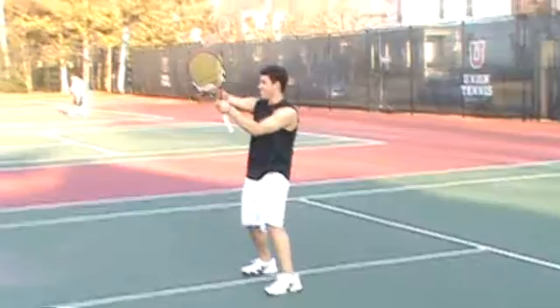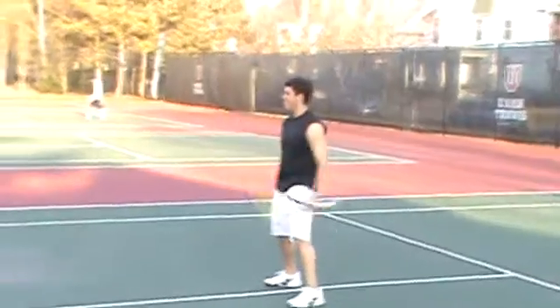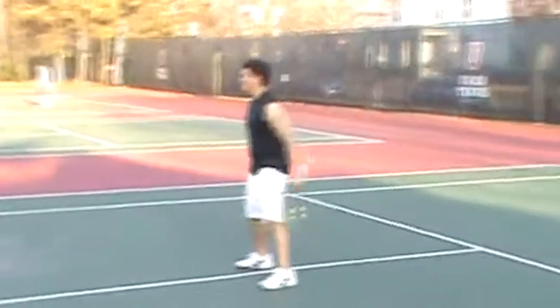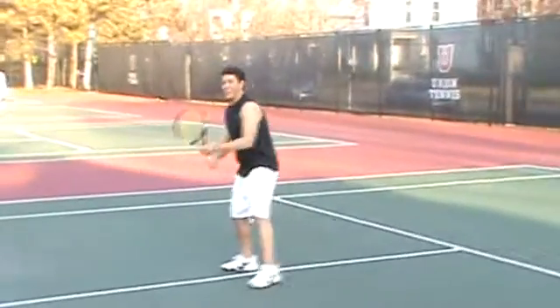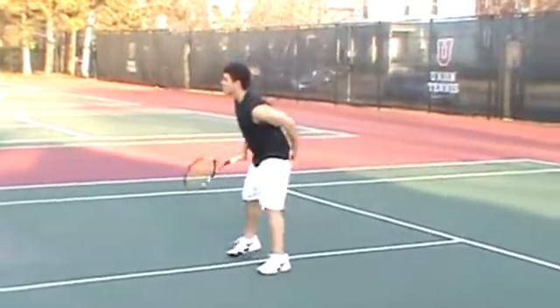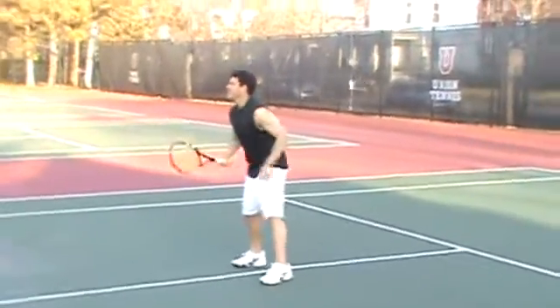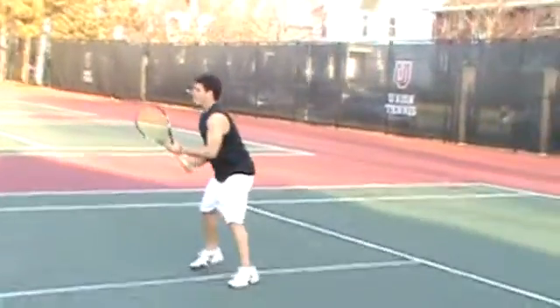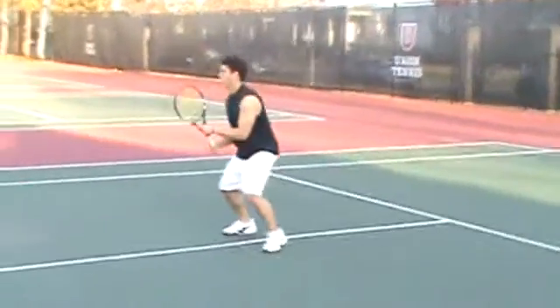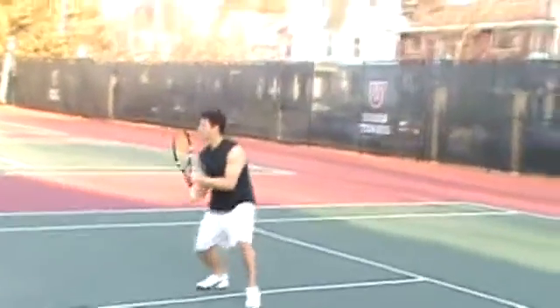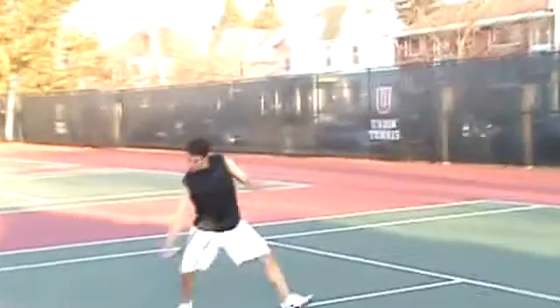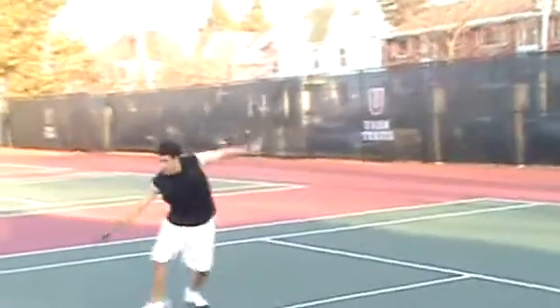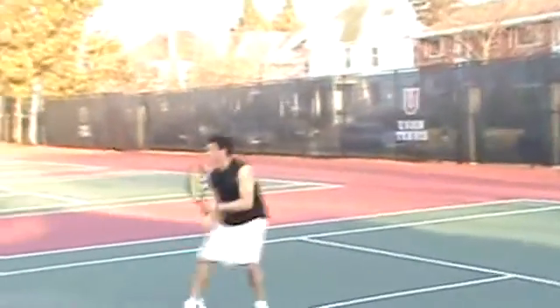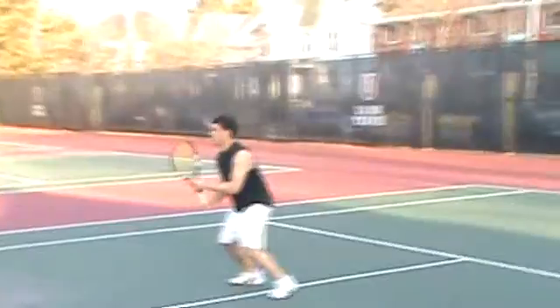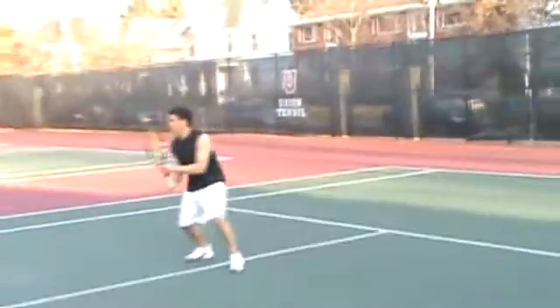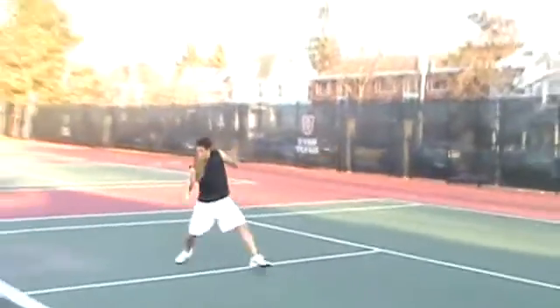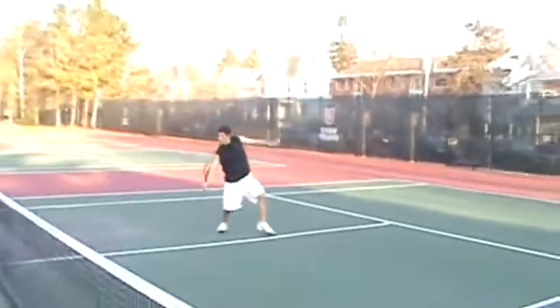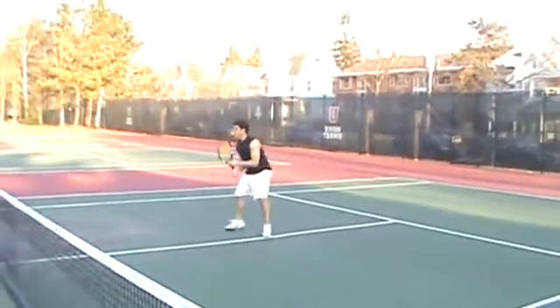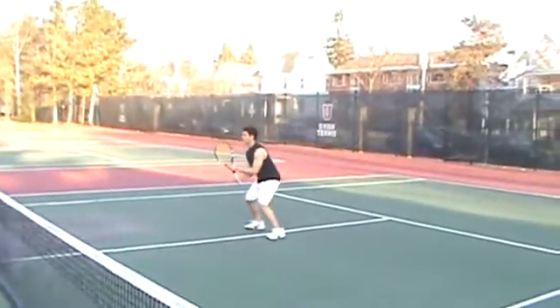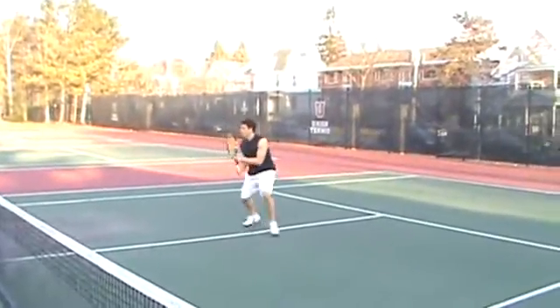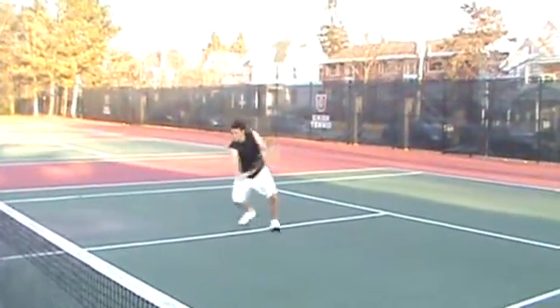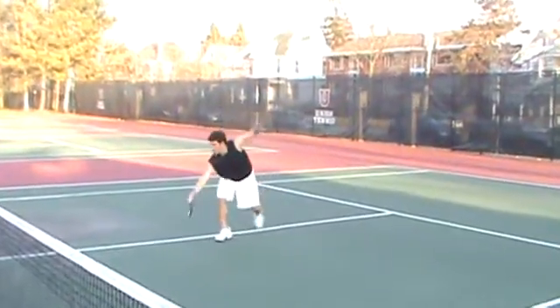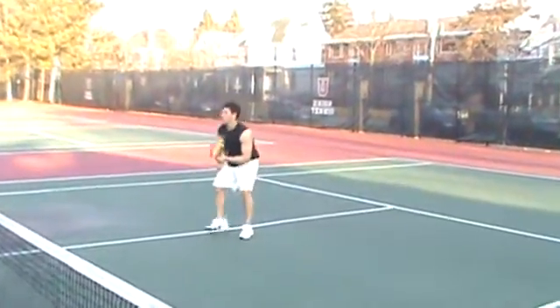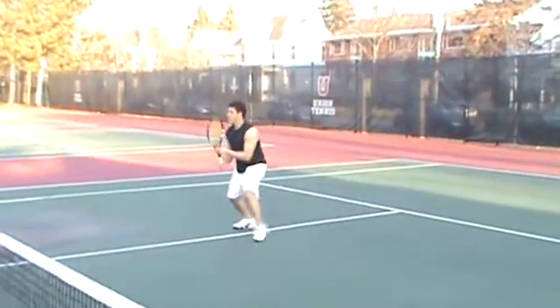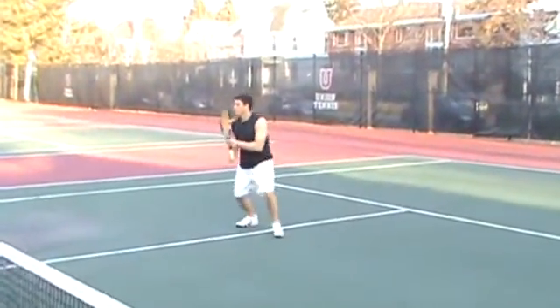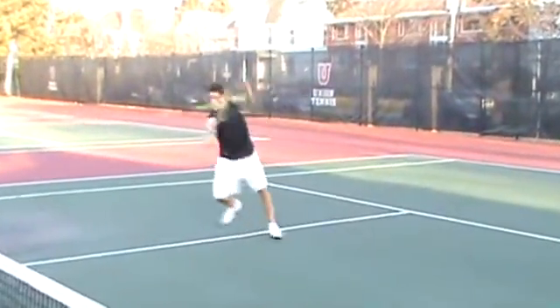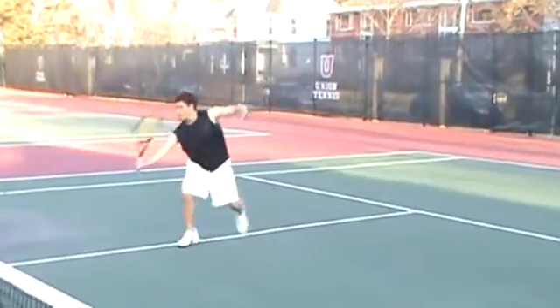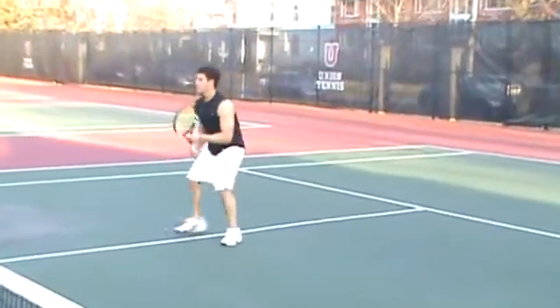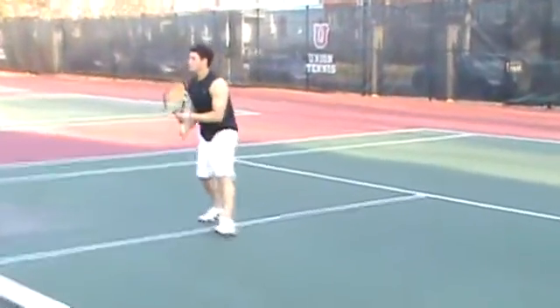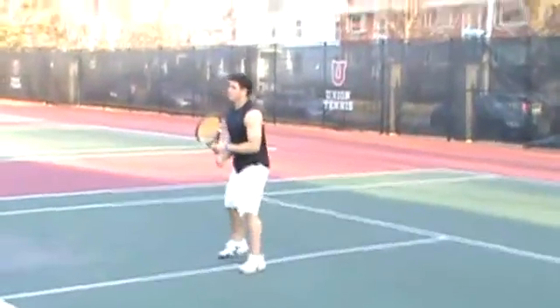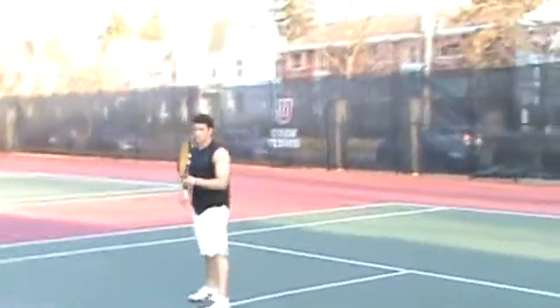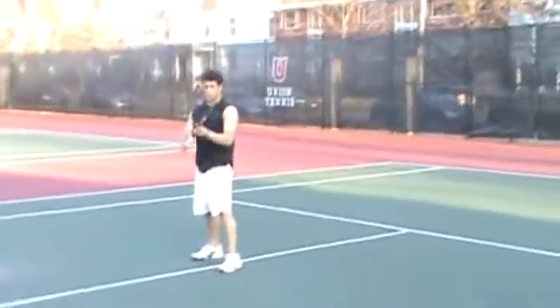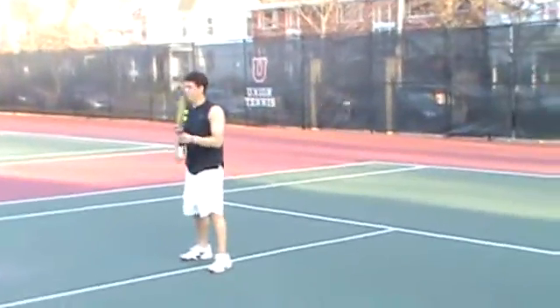Okay, we're good. Here we go. Those look better already. There's a little tilt on that one. A little tilt back.